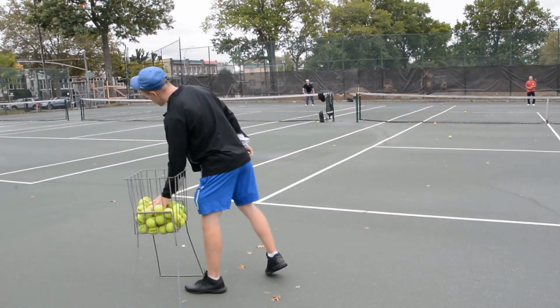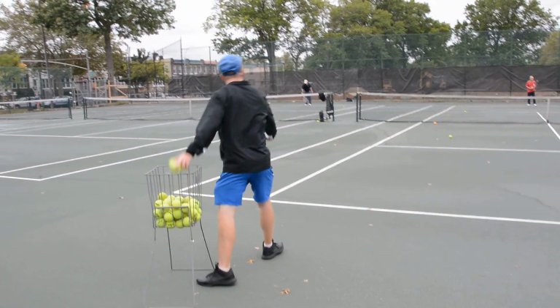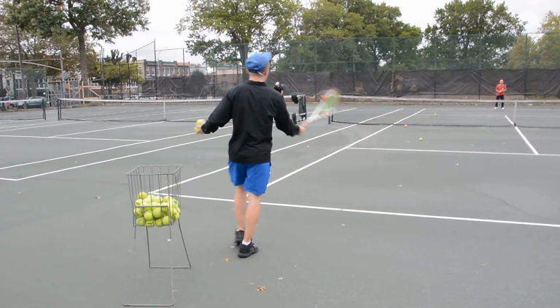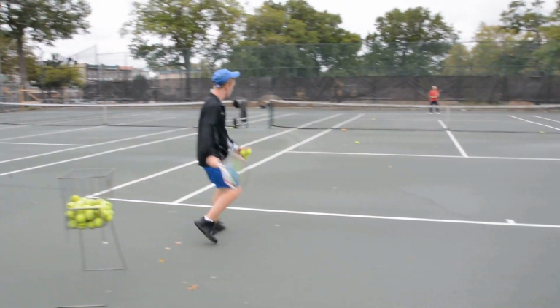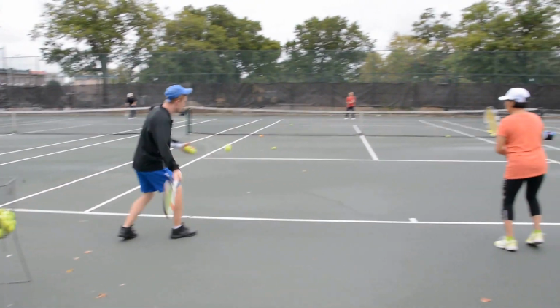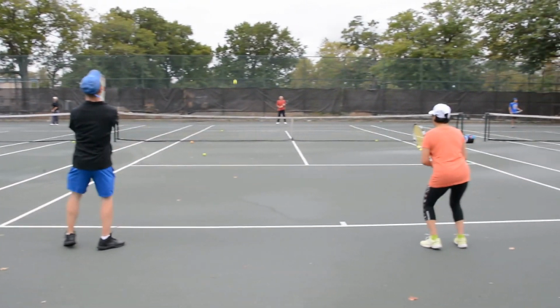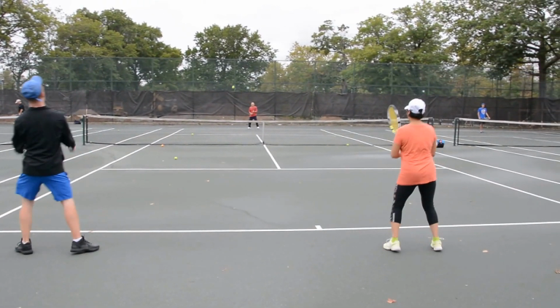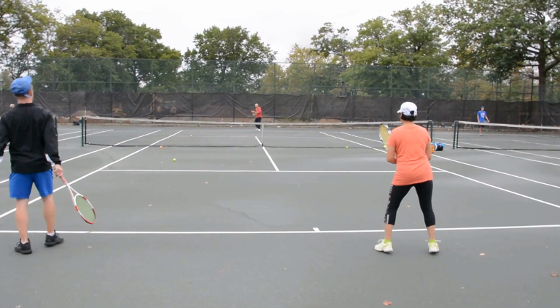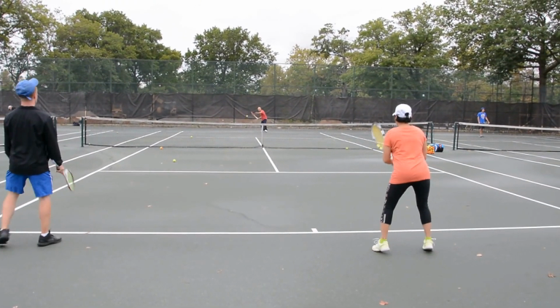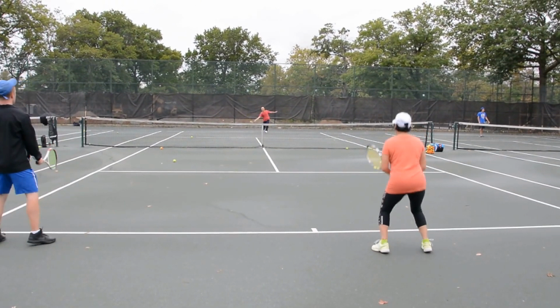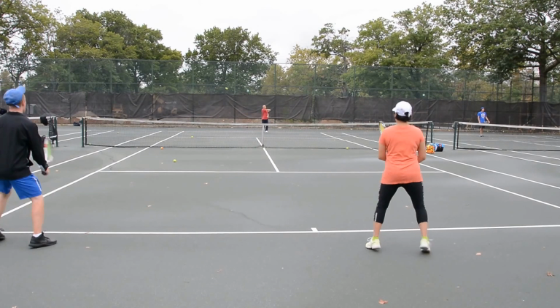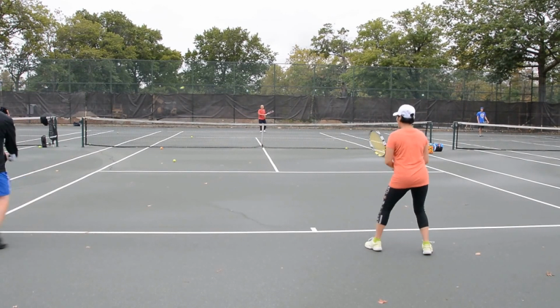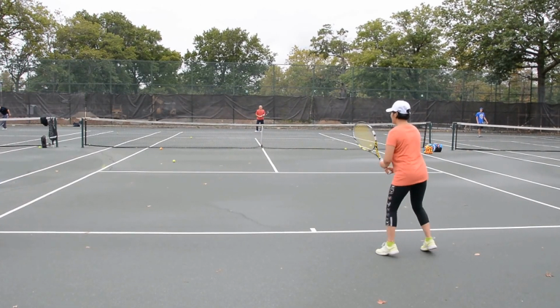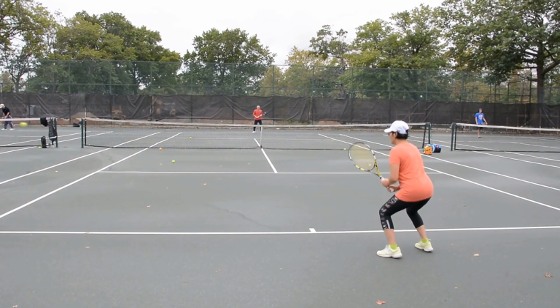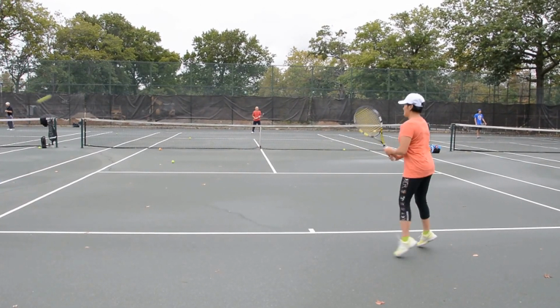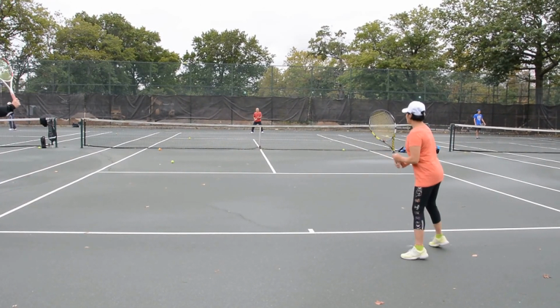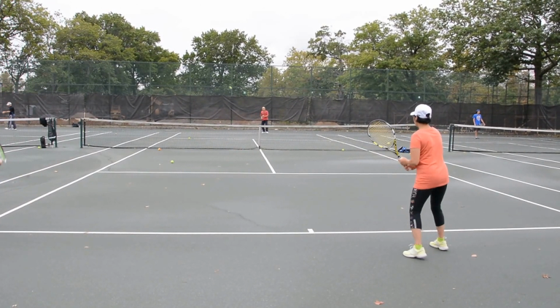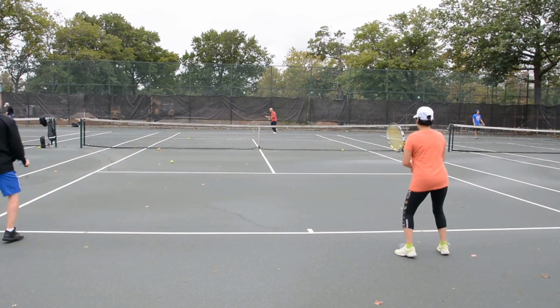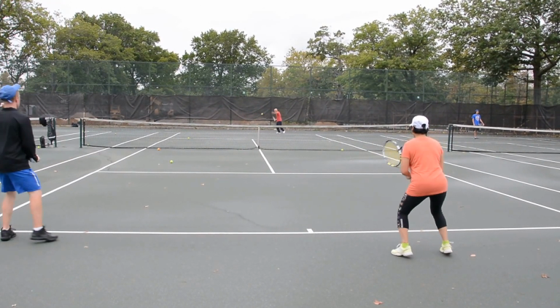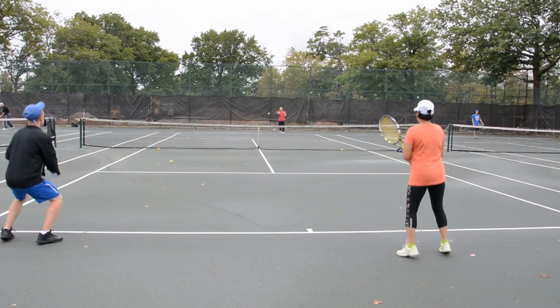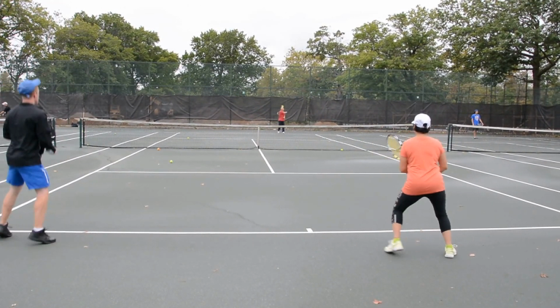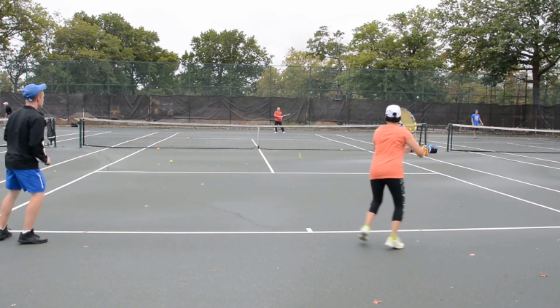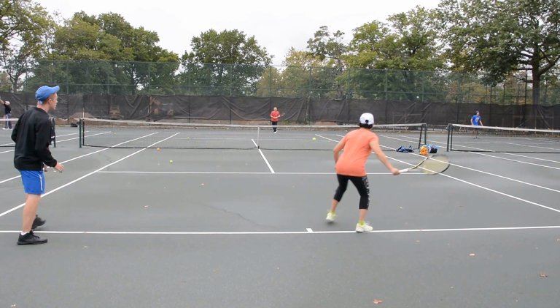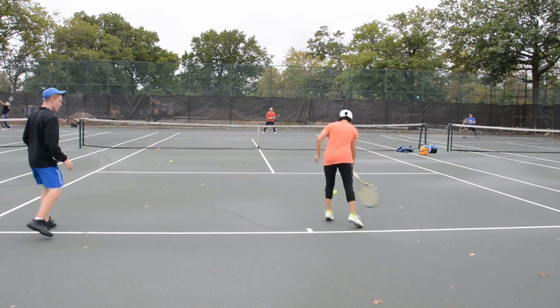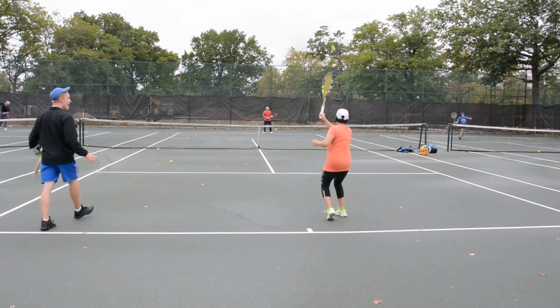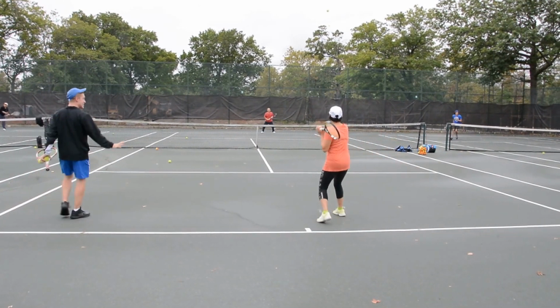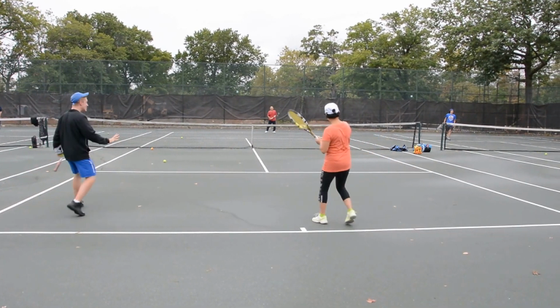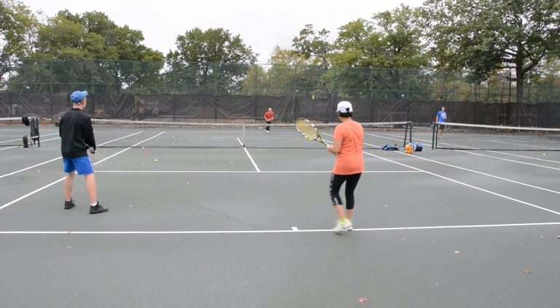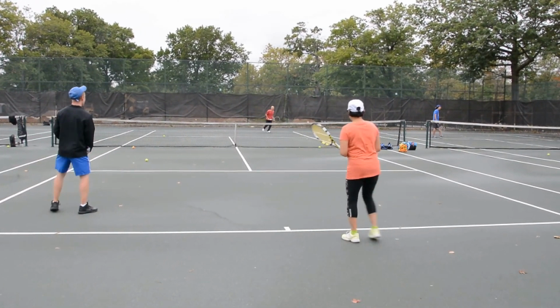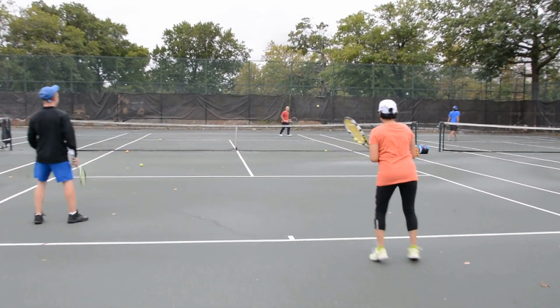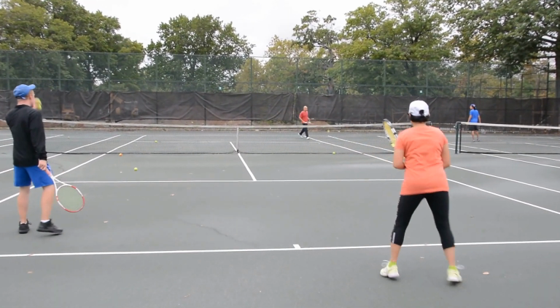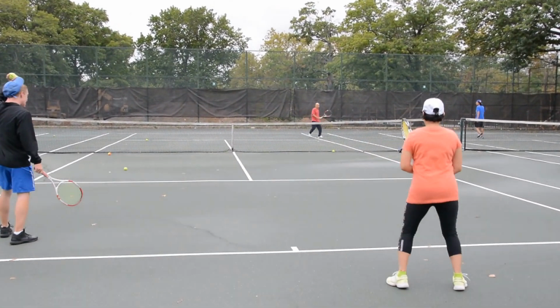Ready, here we go. Split. Go on. Ready, go to the back. Split. Split. There you go. Yeah, that's not easy. Ready, that's not easy.